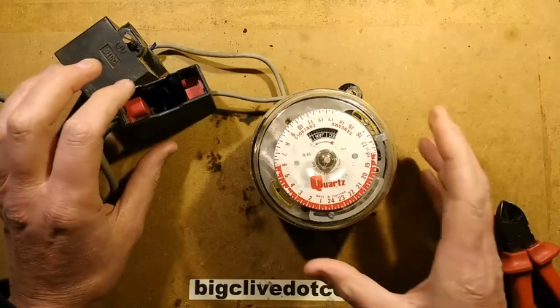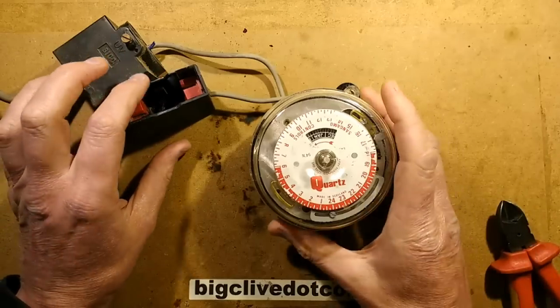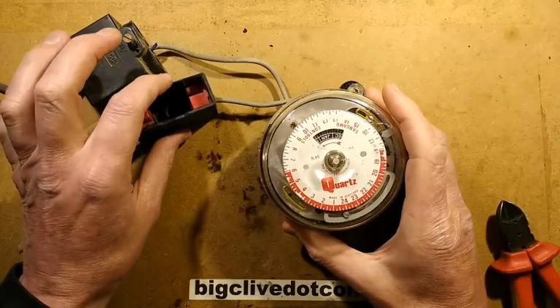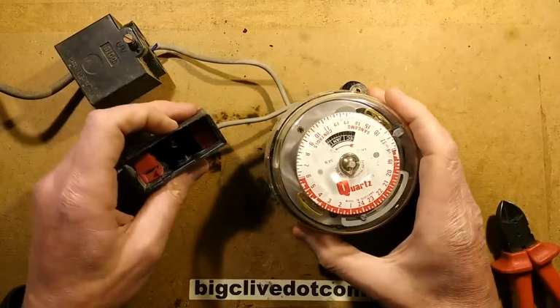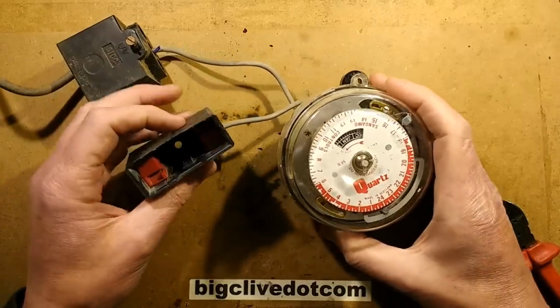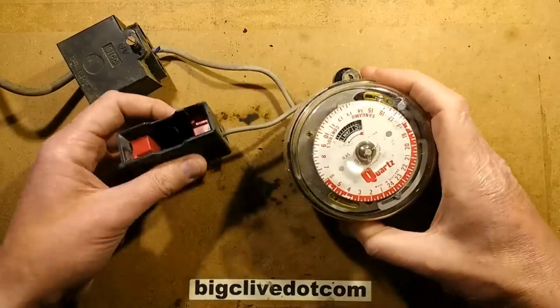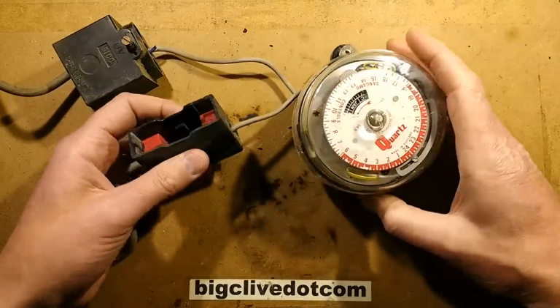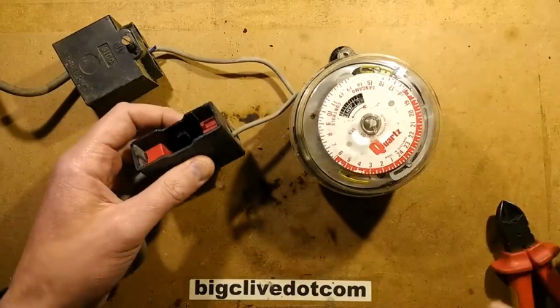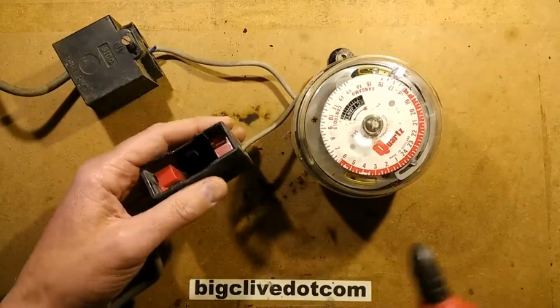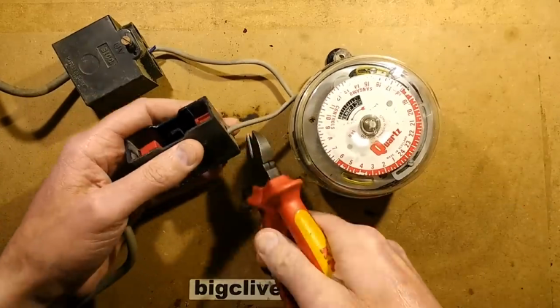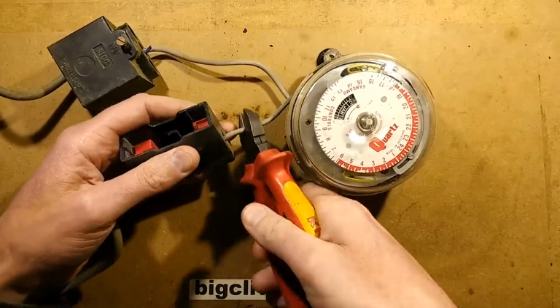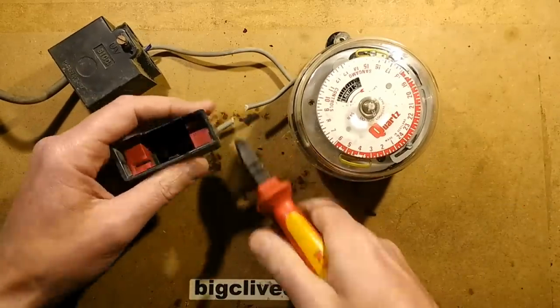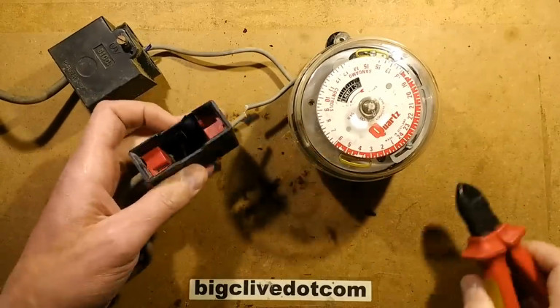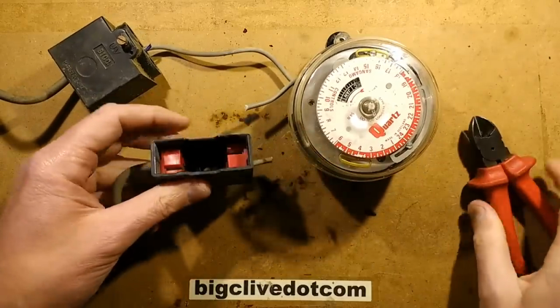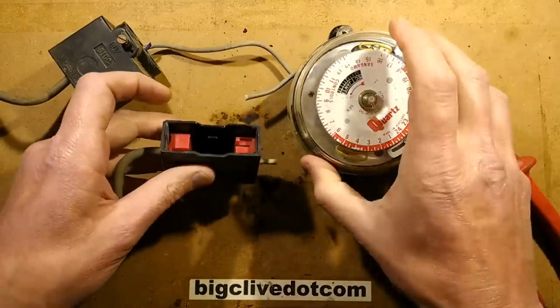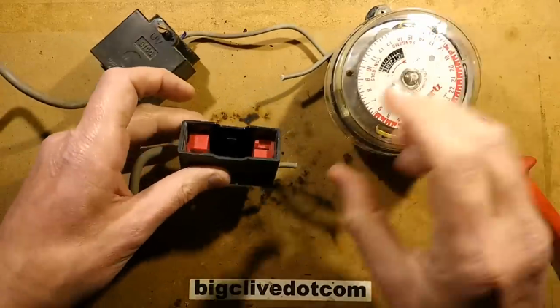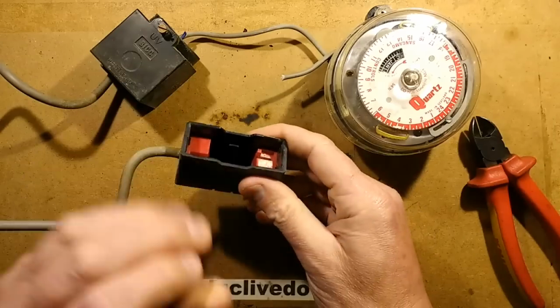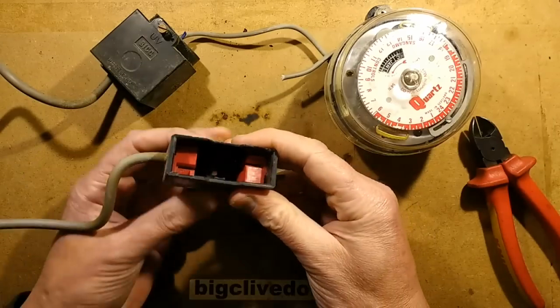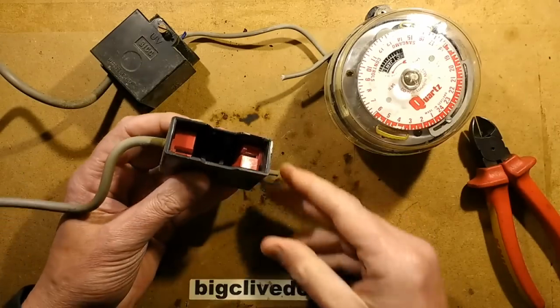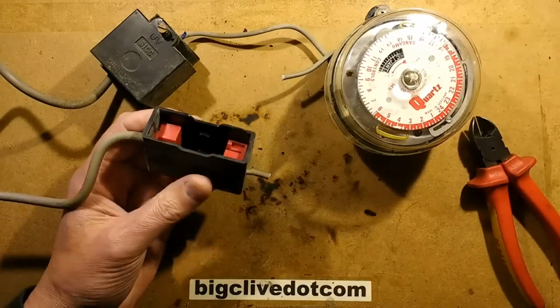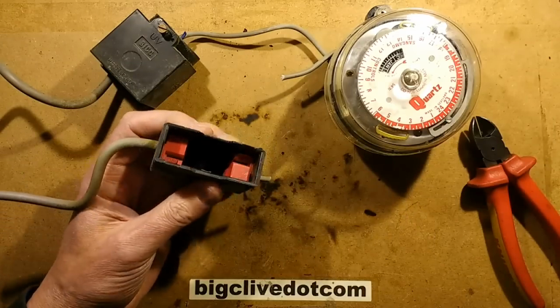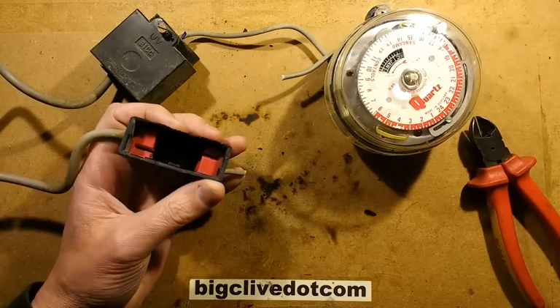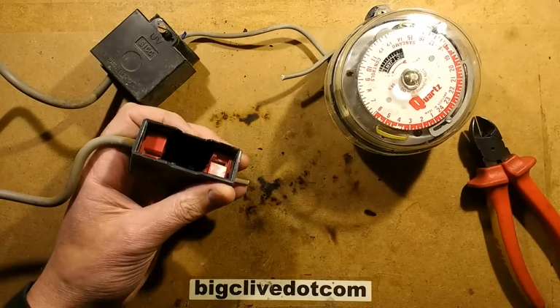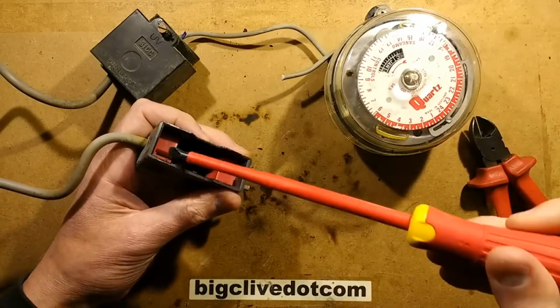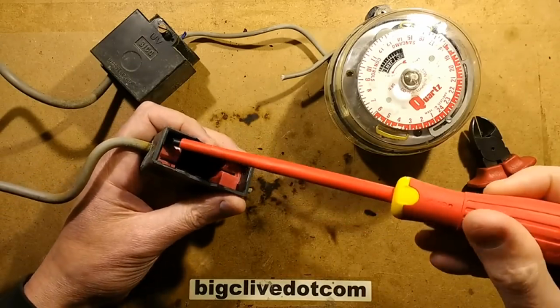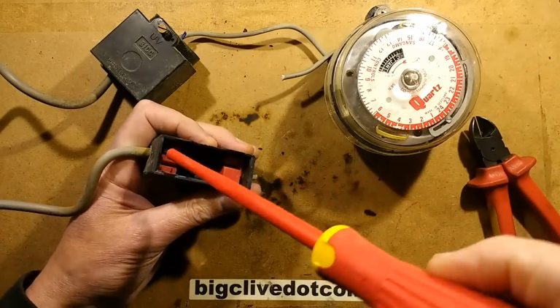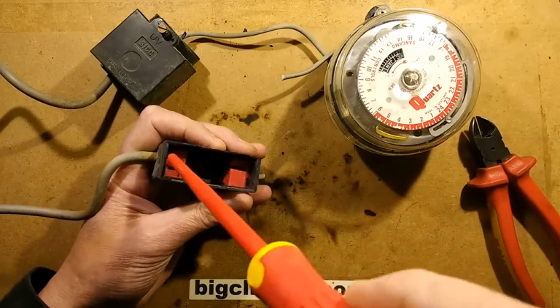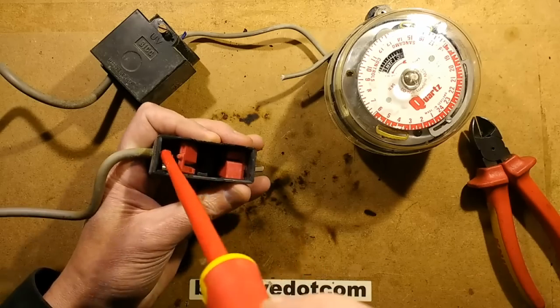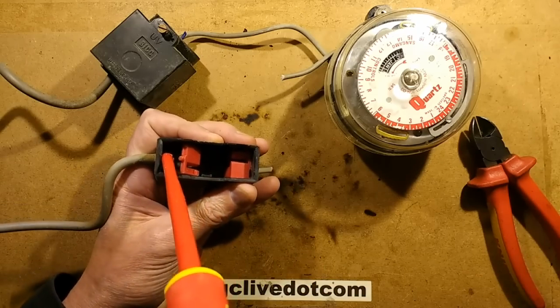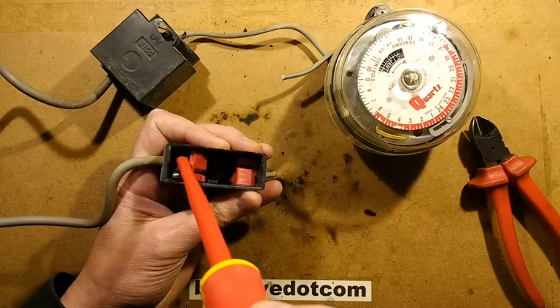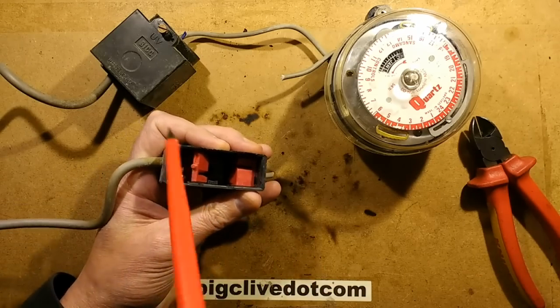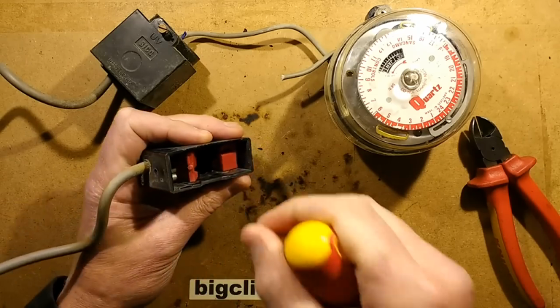Now back at the bench, let's look at the individual components. Starting with the fuse holder — simple enough. To wire into these cartridge fuse holders, you simply insert a screwdriver in one end of the plastic cap and it pops out.